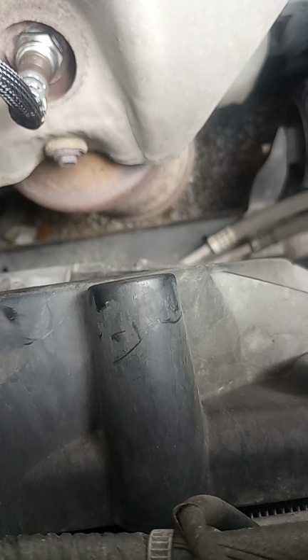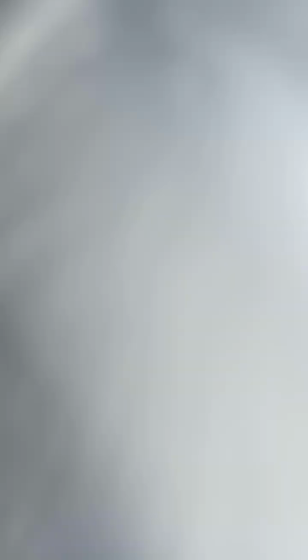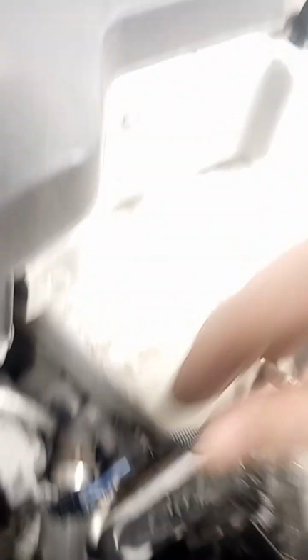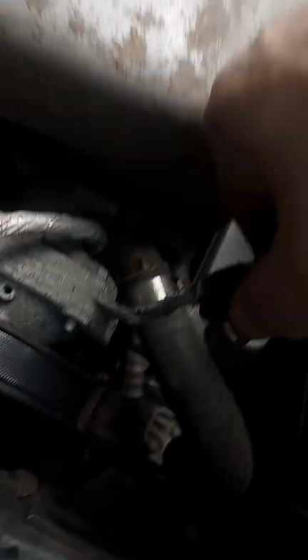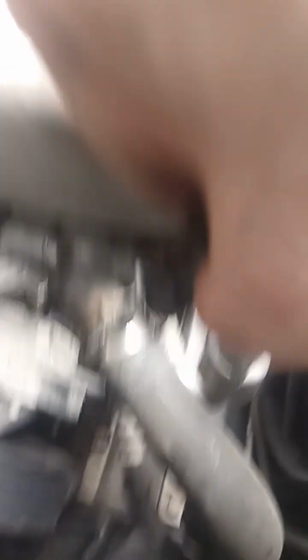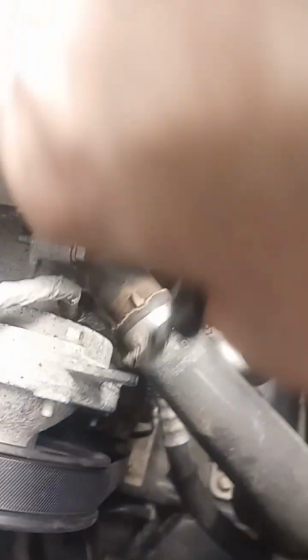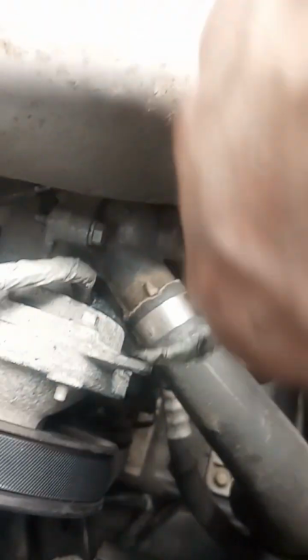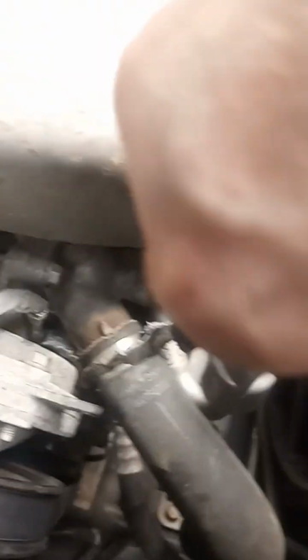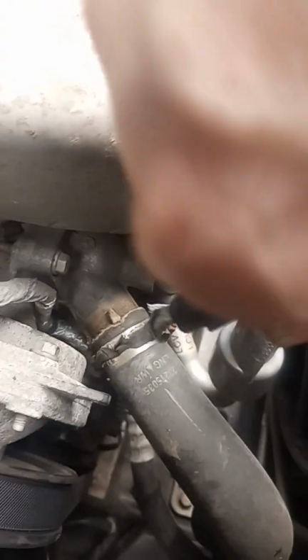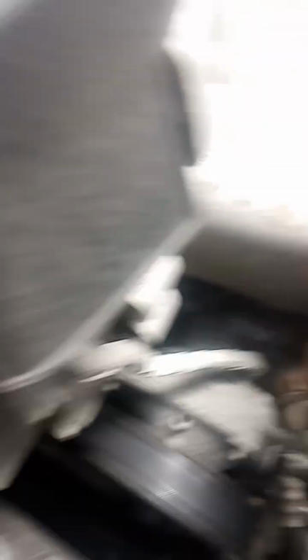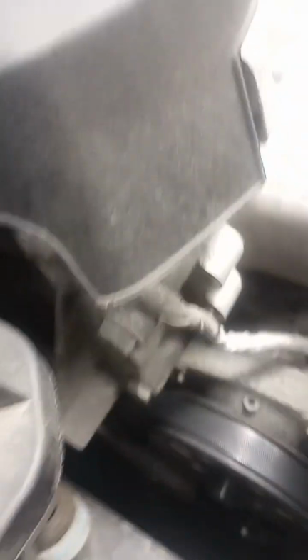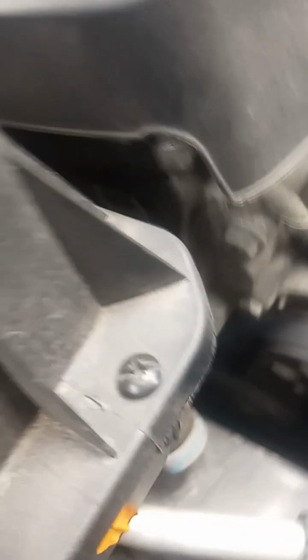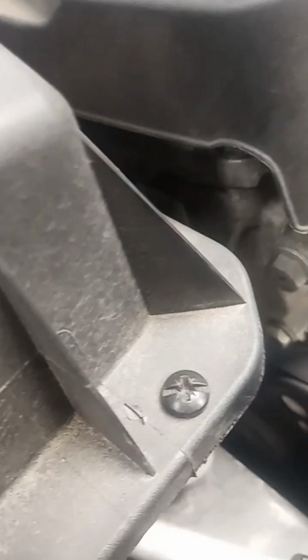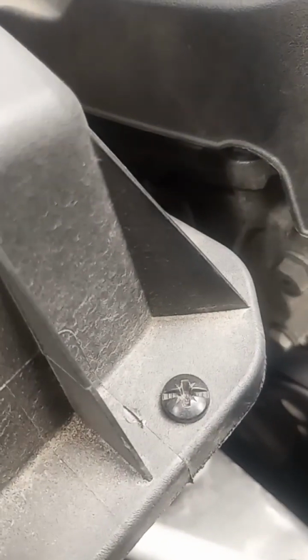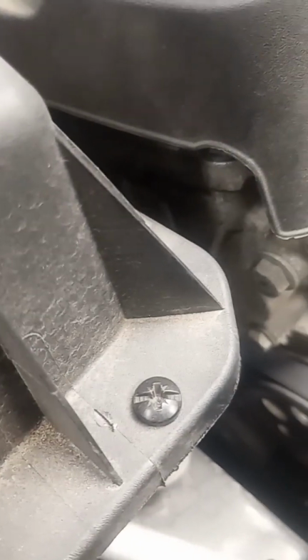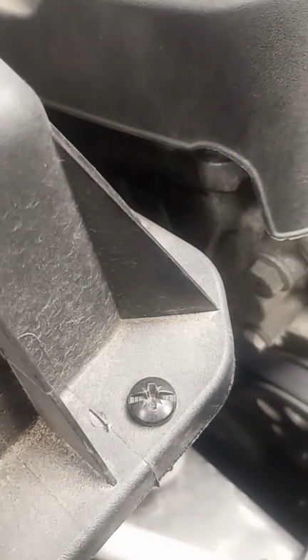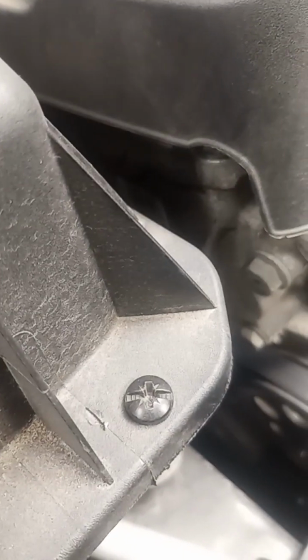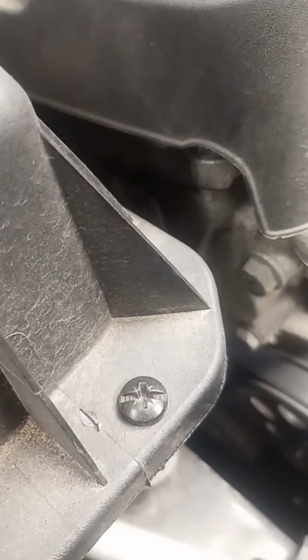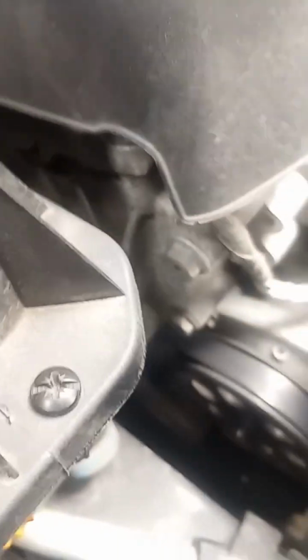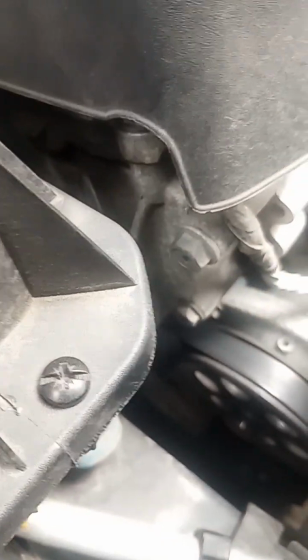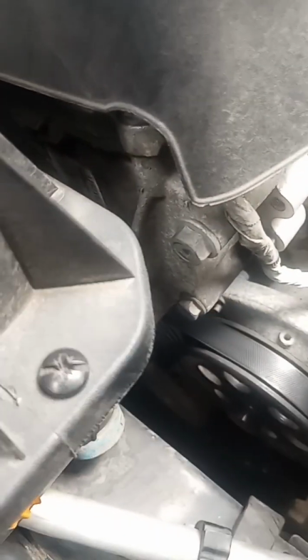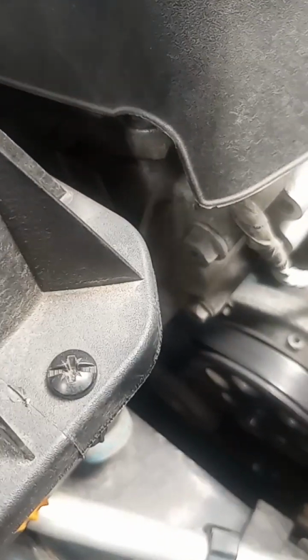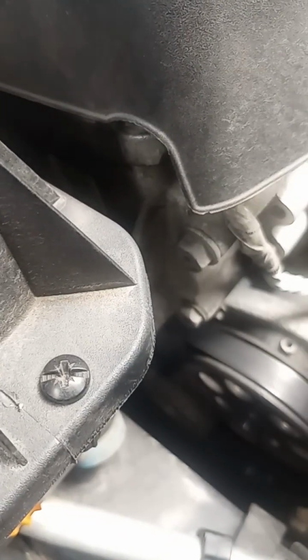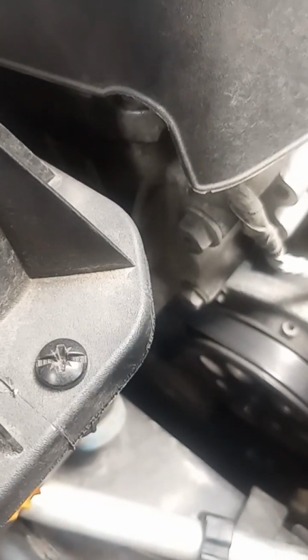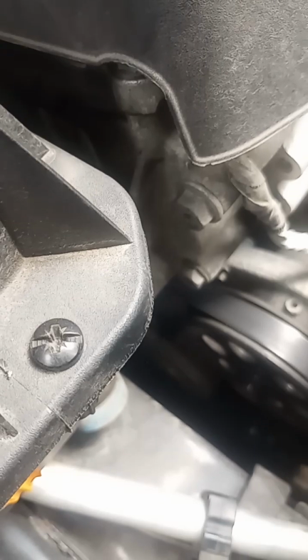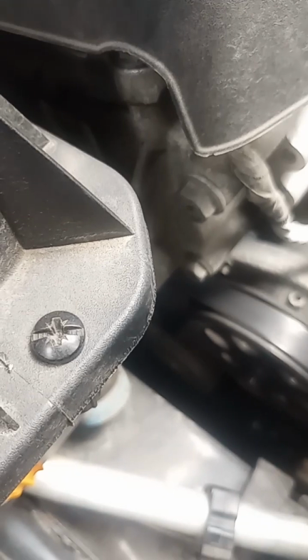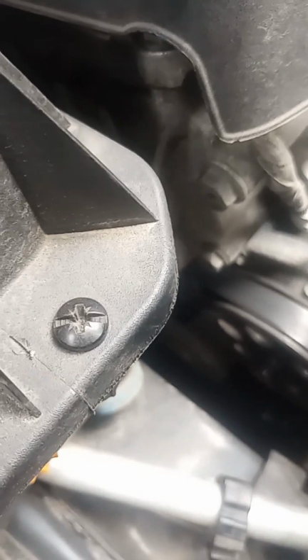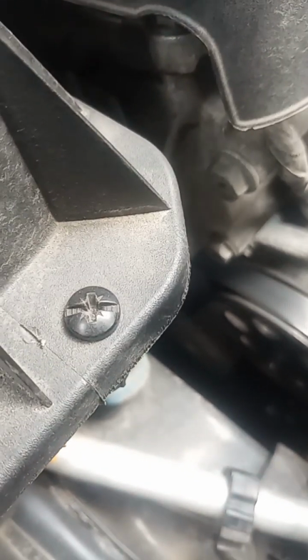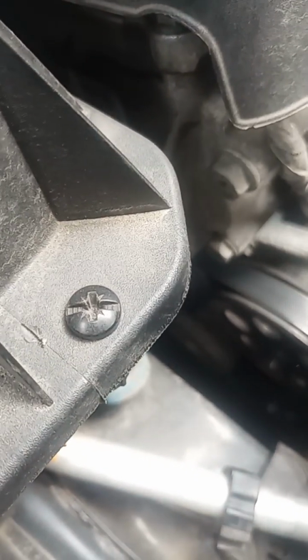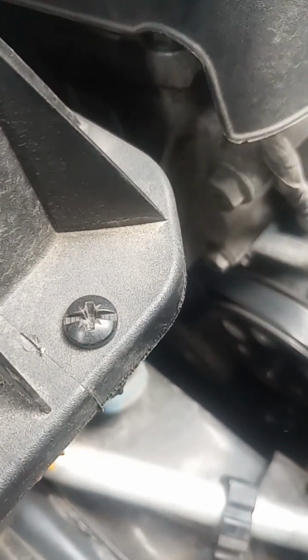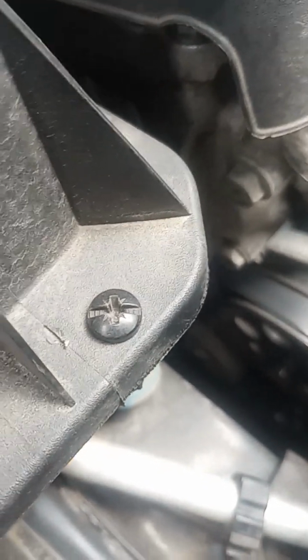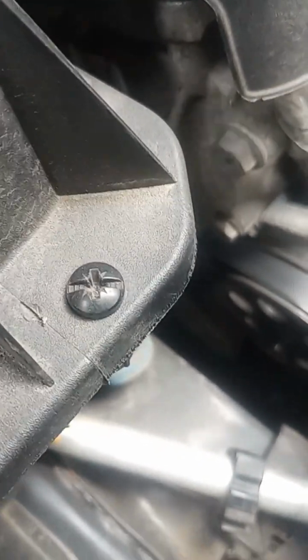Test the connection — make sure it's not going to pull out. Once we know we've got it latched, push the little safety back in. That'll prevent it from coming undone.